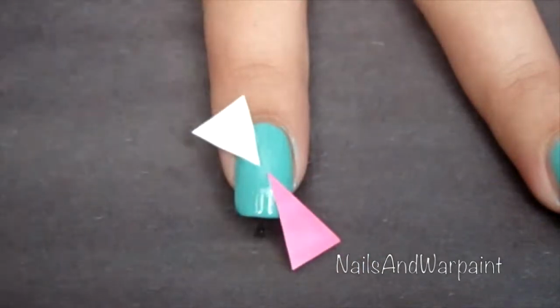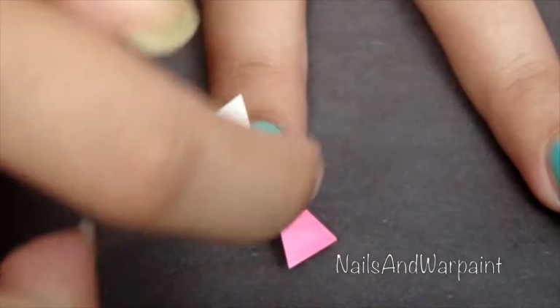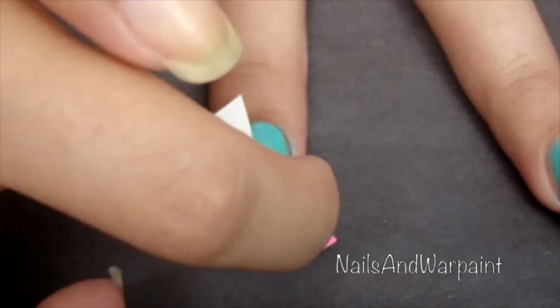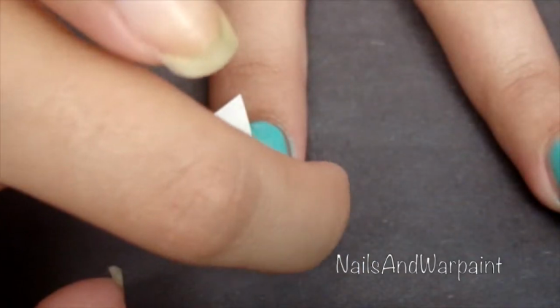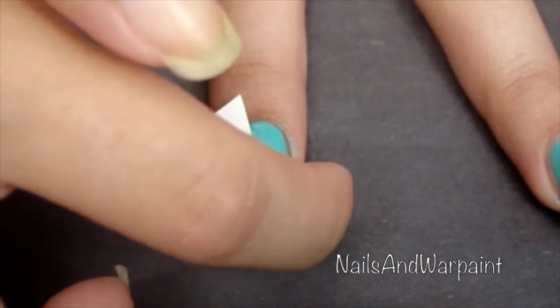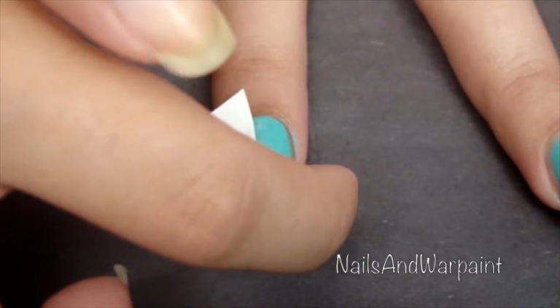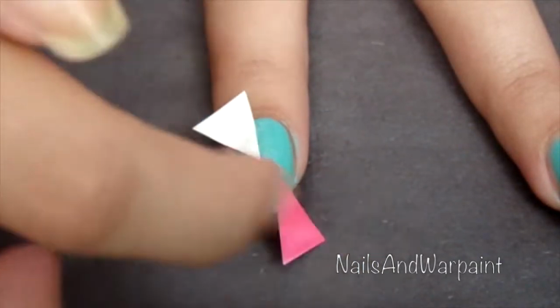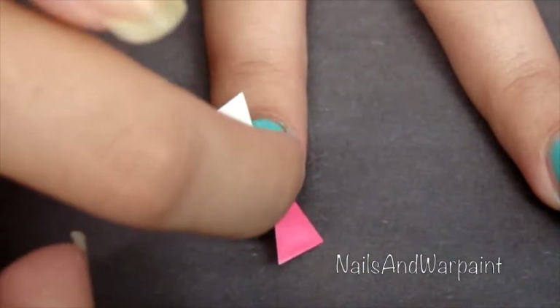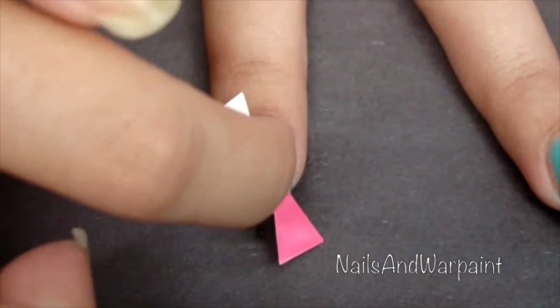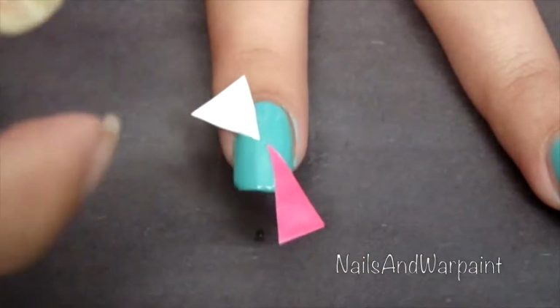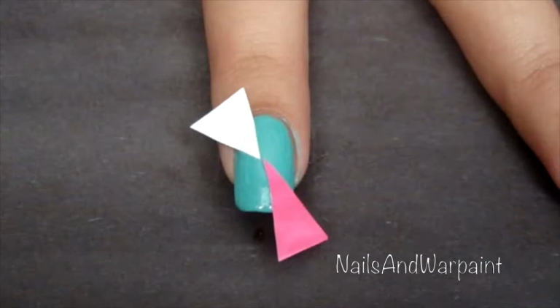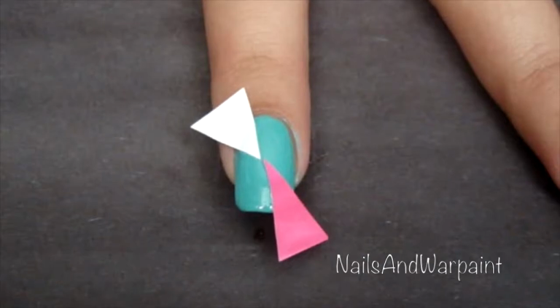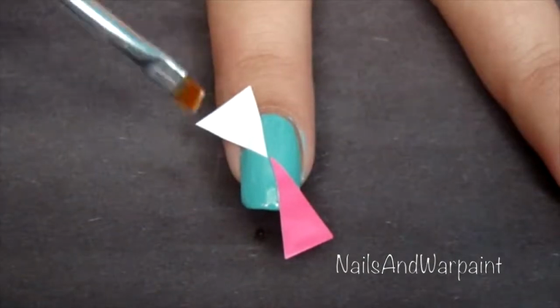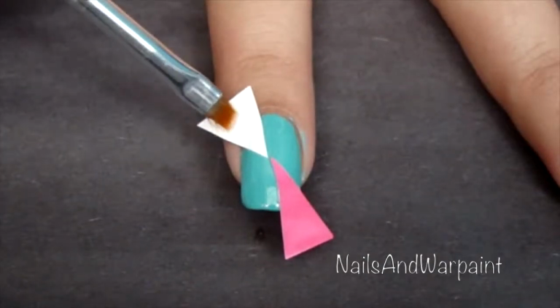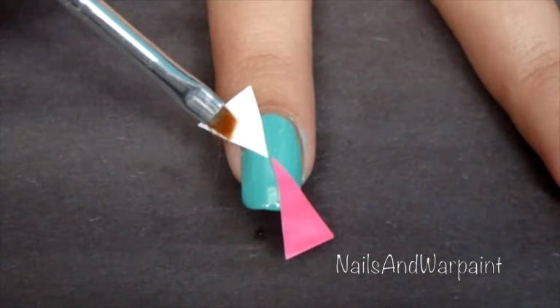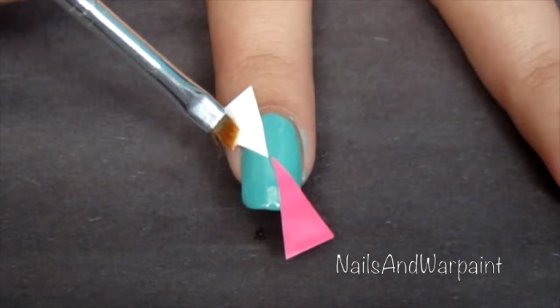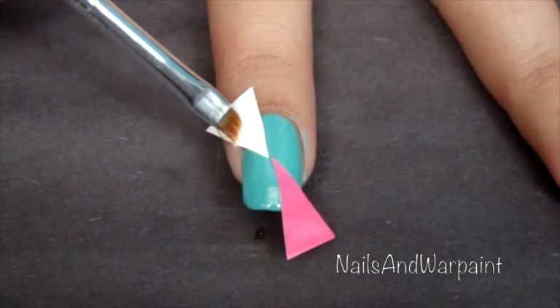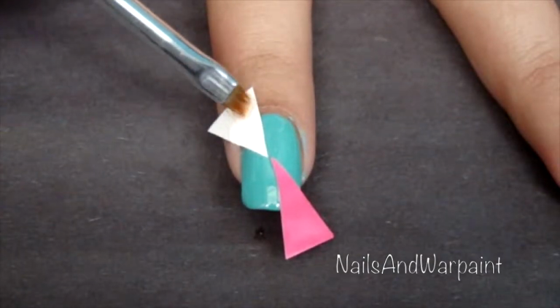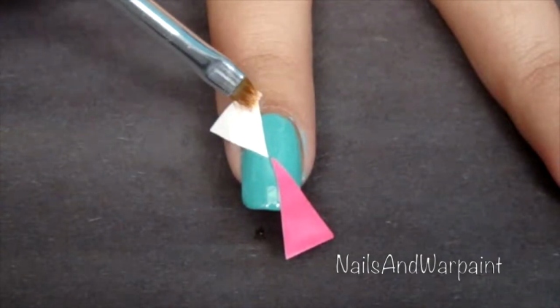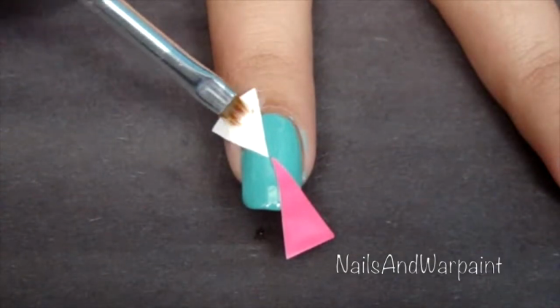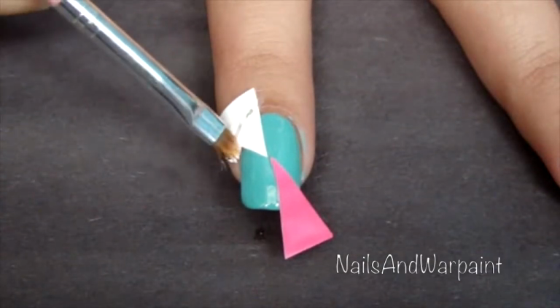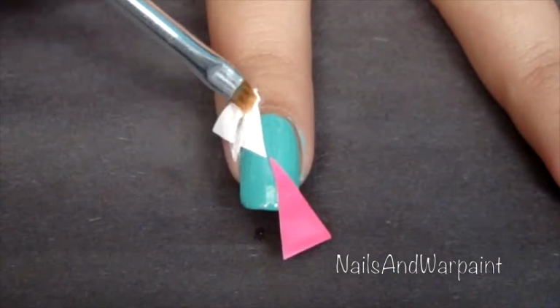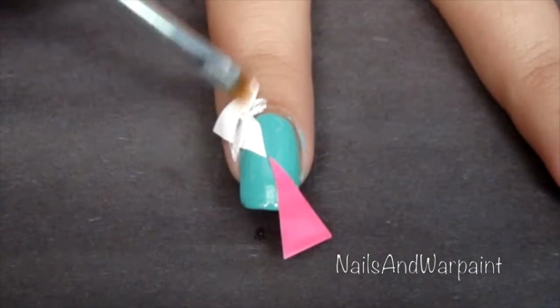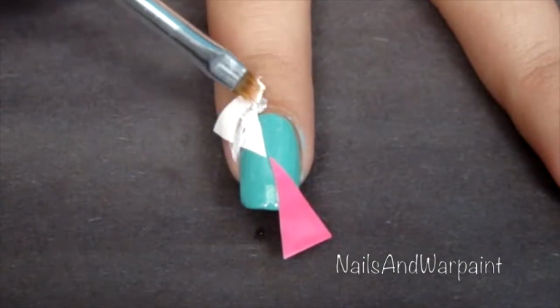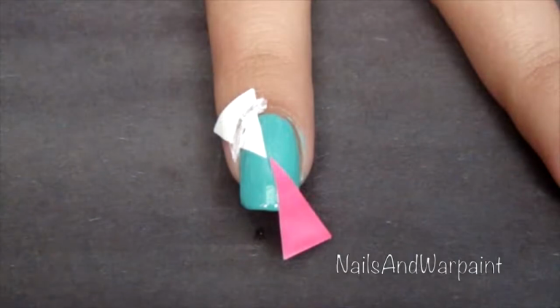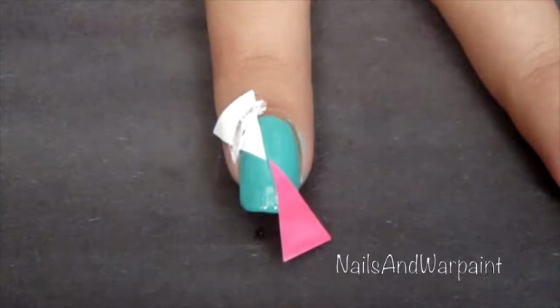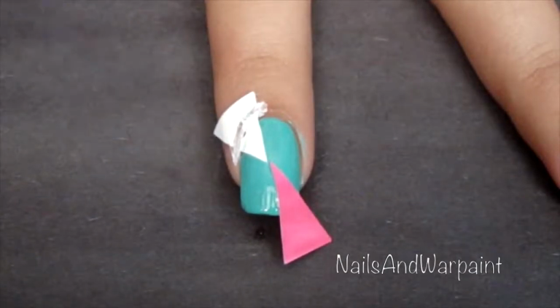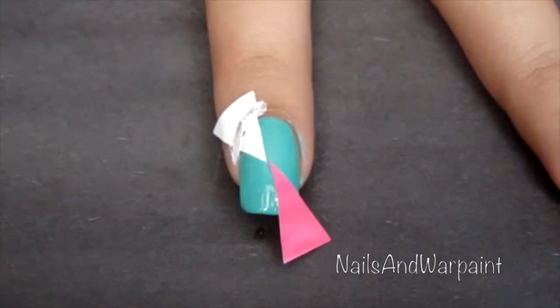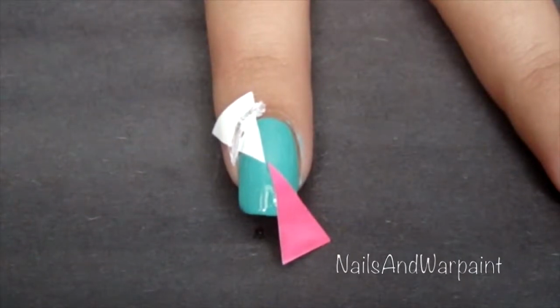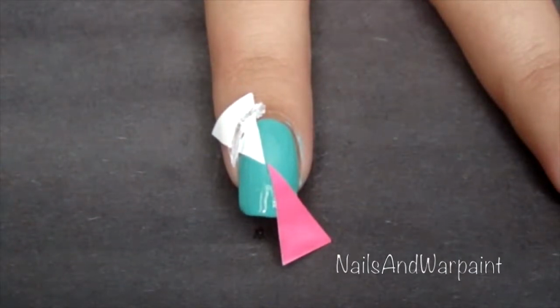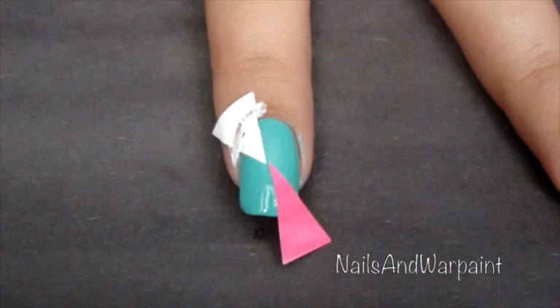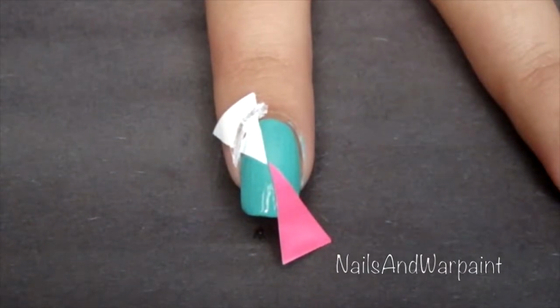Then I'm going in with a brush soaked in acetone and I'm going to brush away the rest of the triangle, which took me forever. I should have put latex instead.